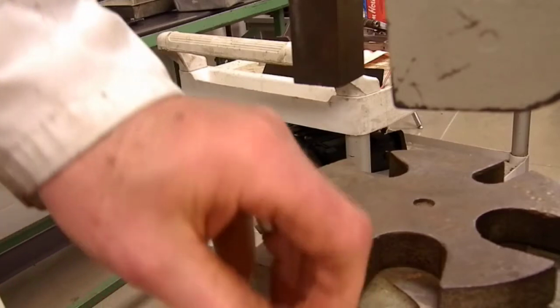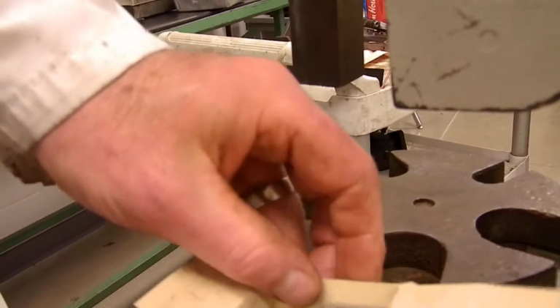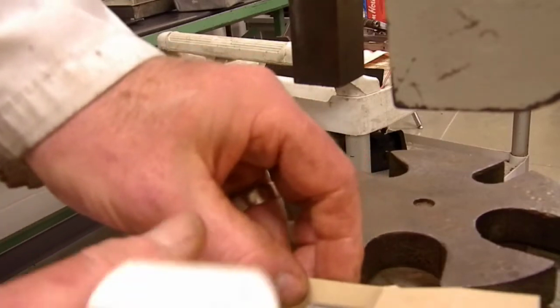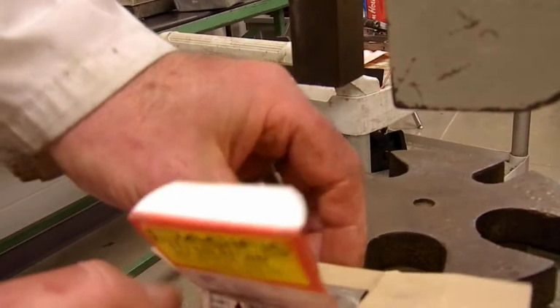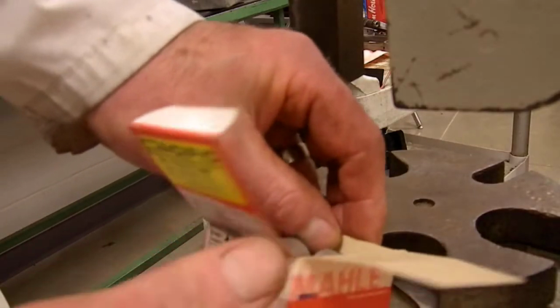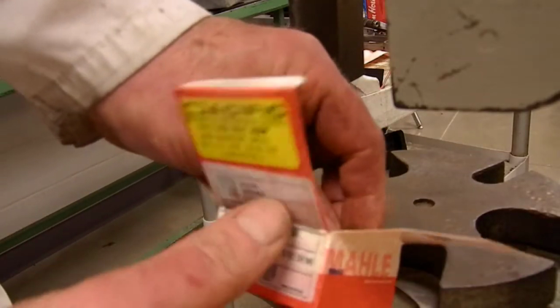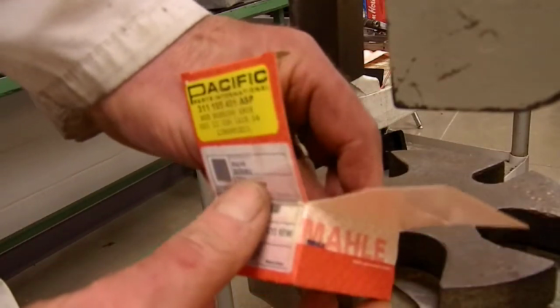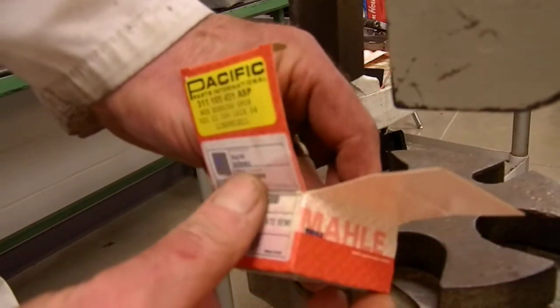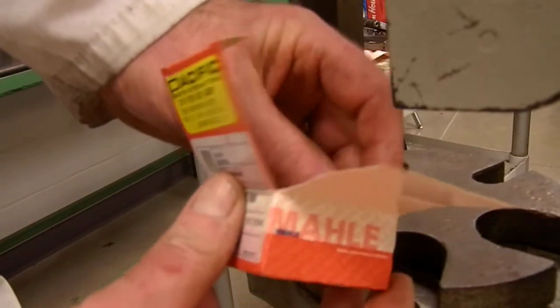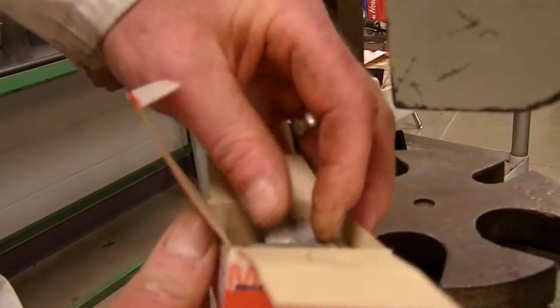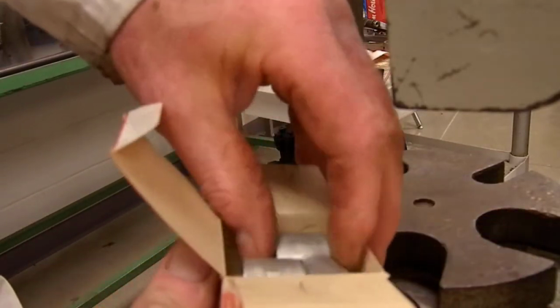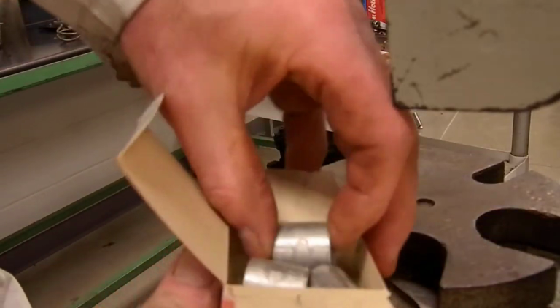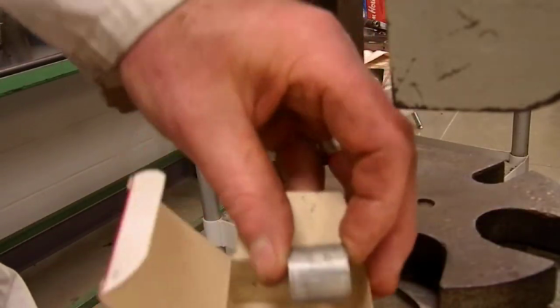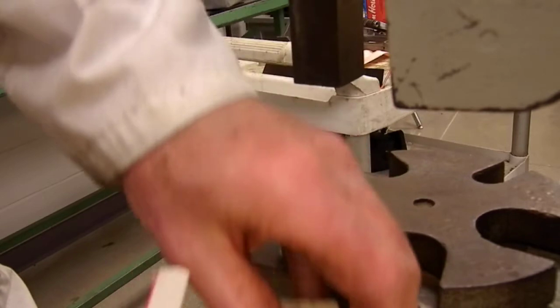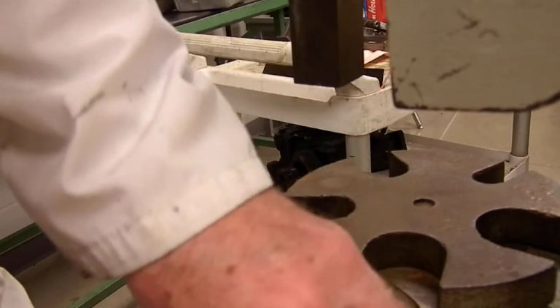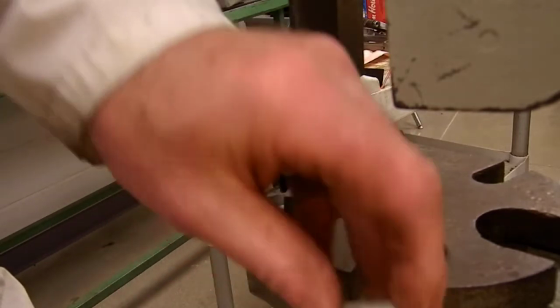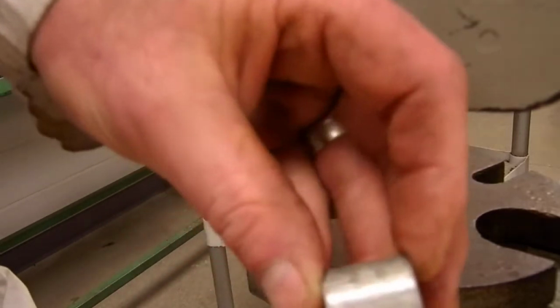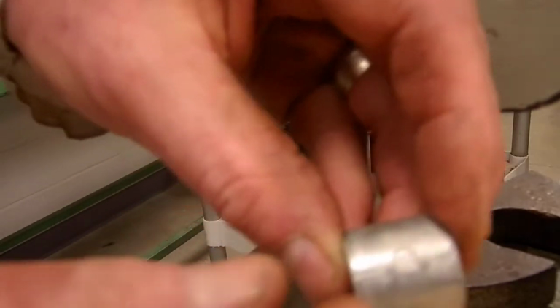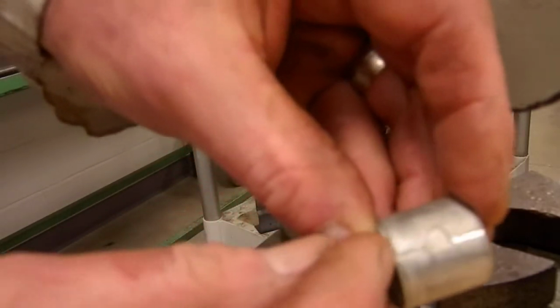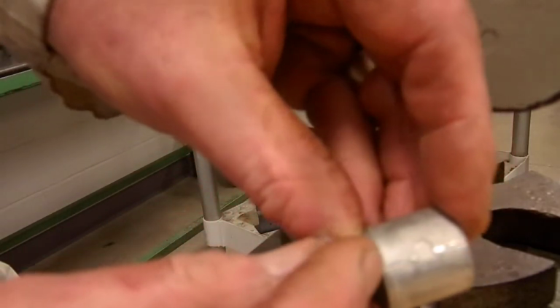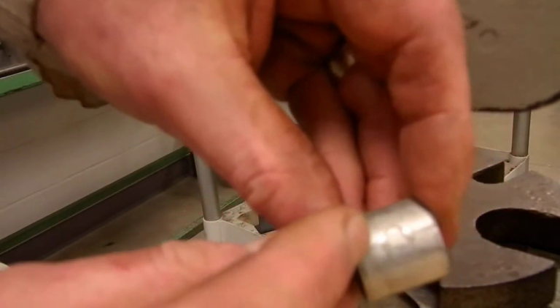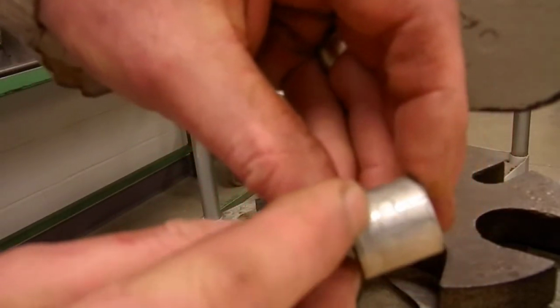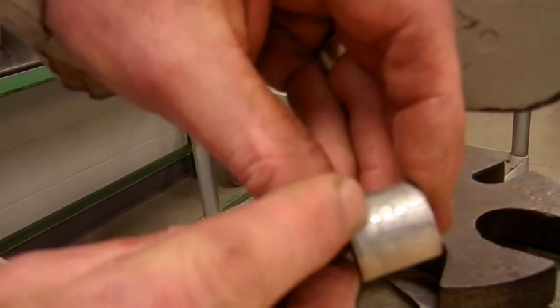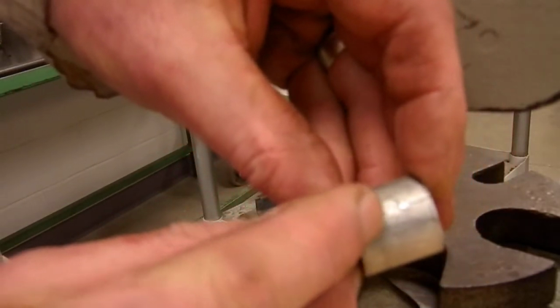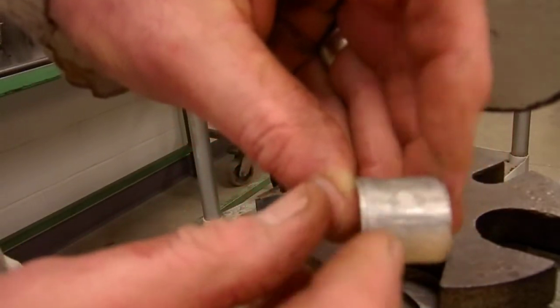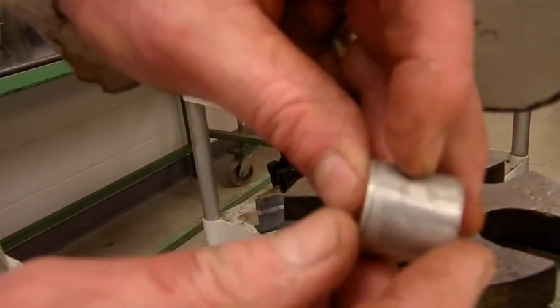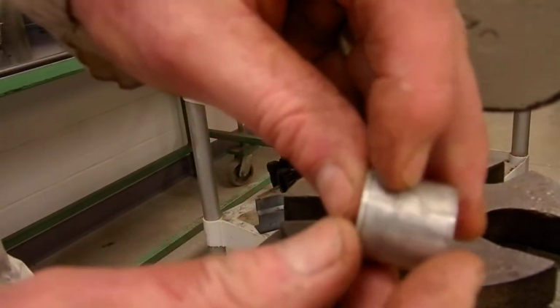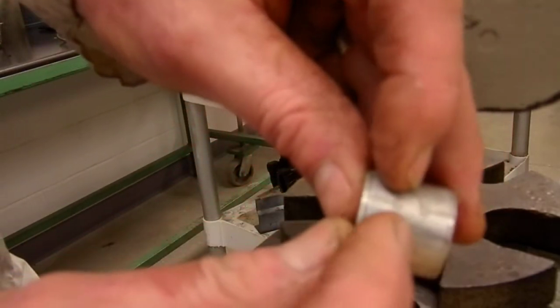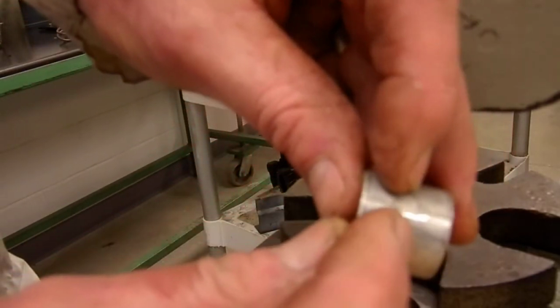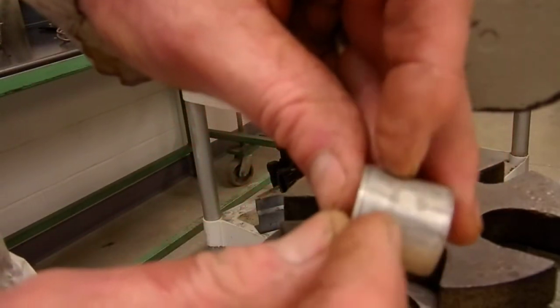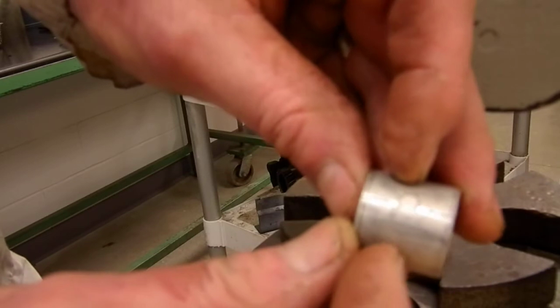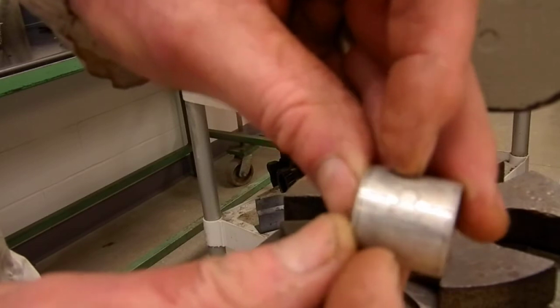We're going to take our wrist pin bushings, and you can see that there is a split on this bushing. It looks like a puzzle piece as it's joined together.